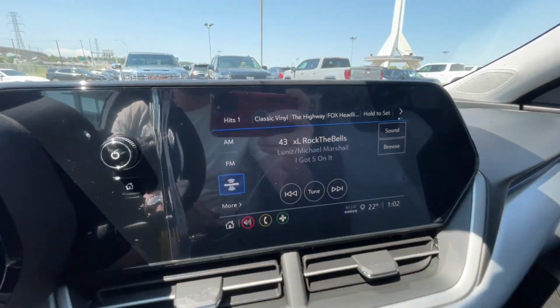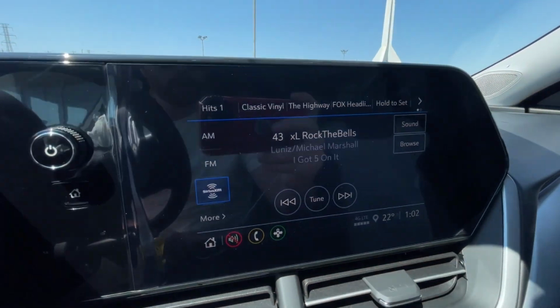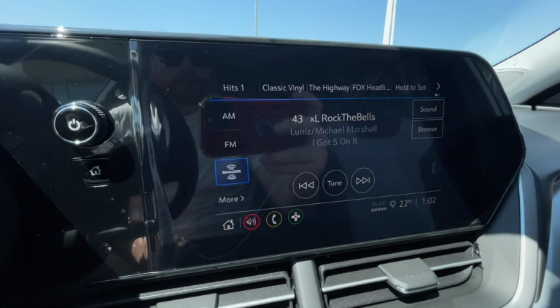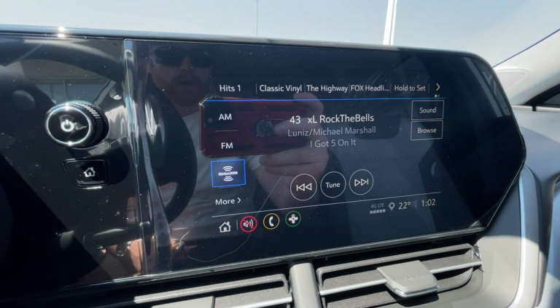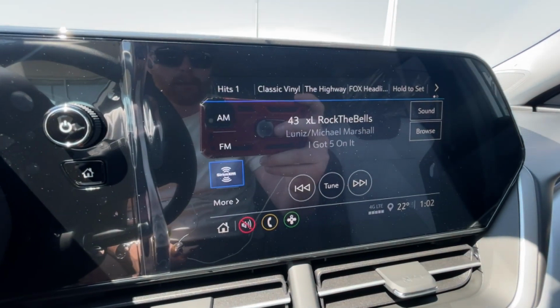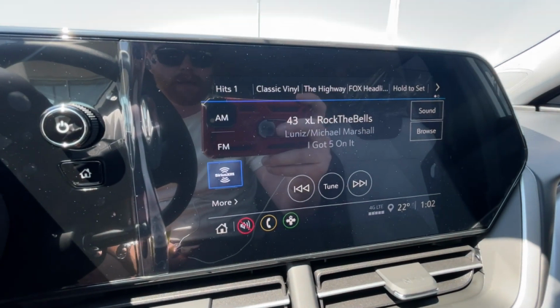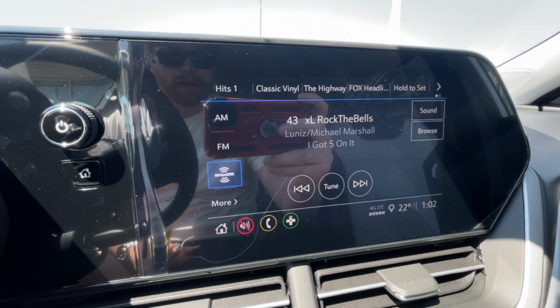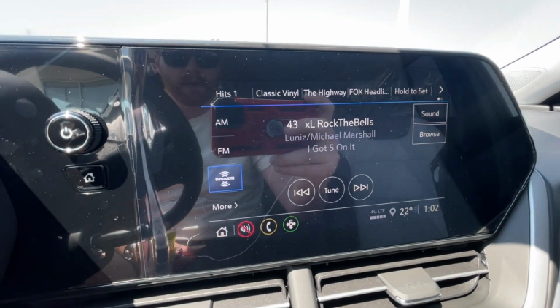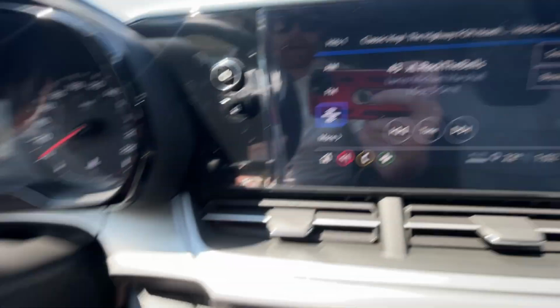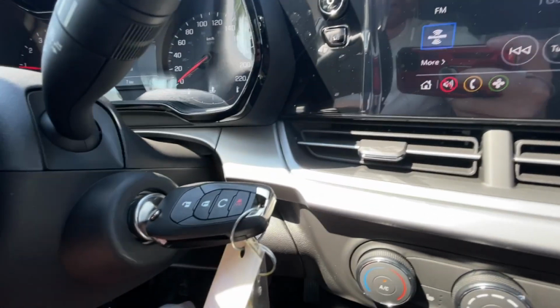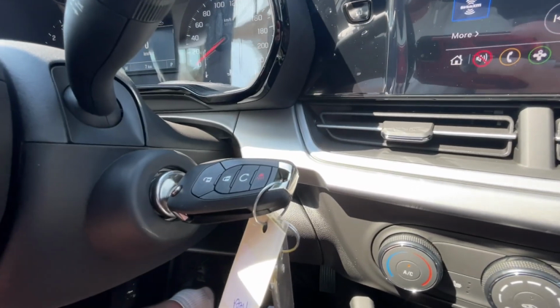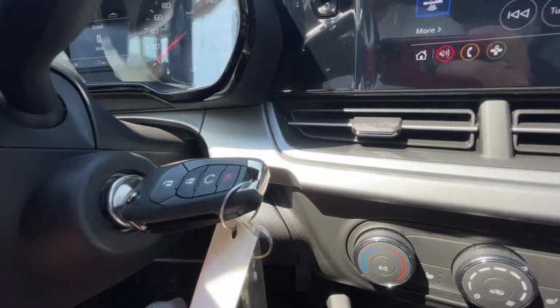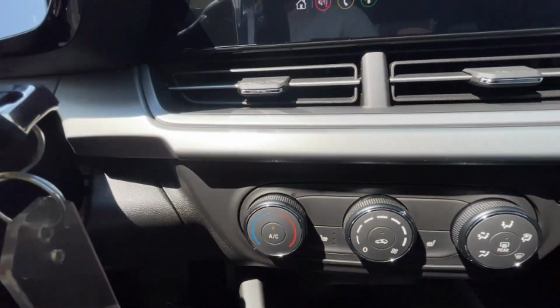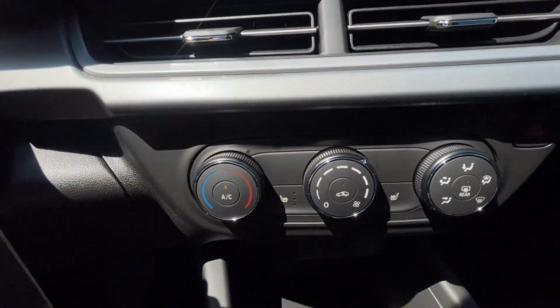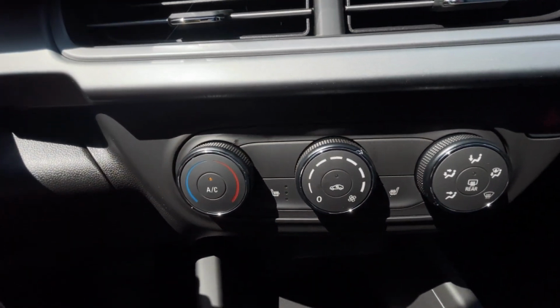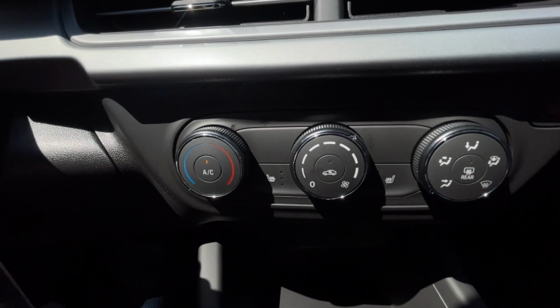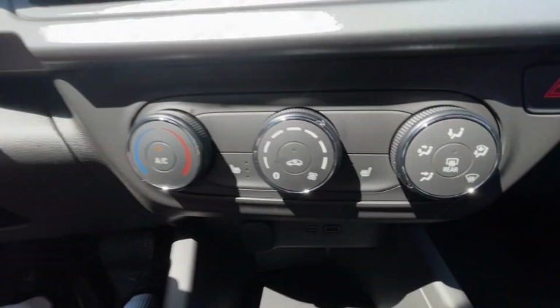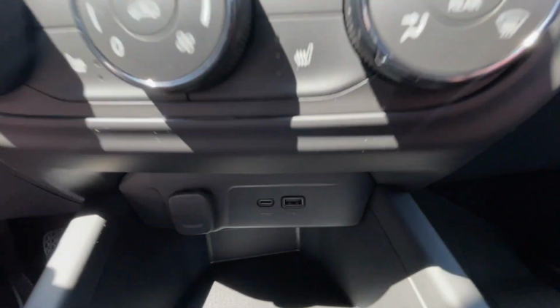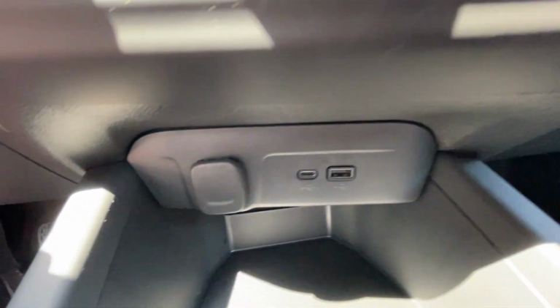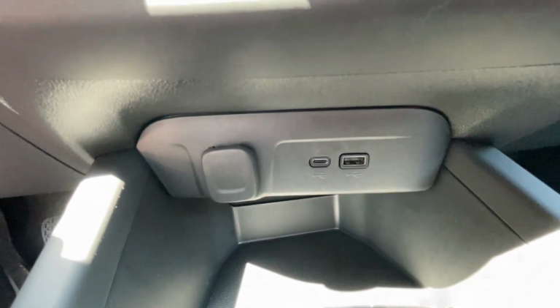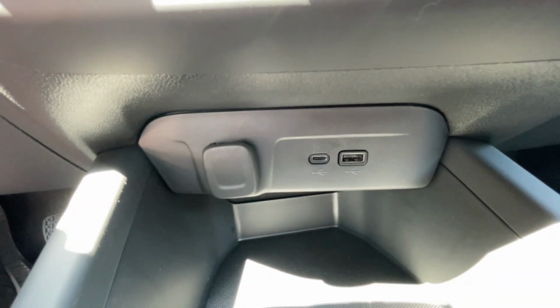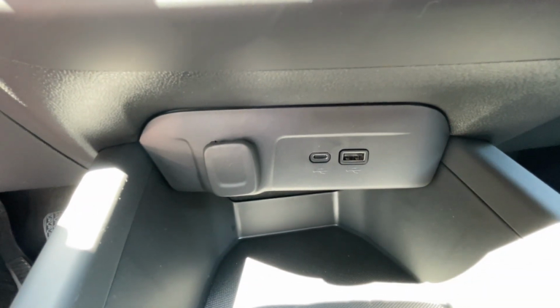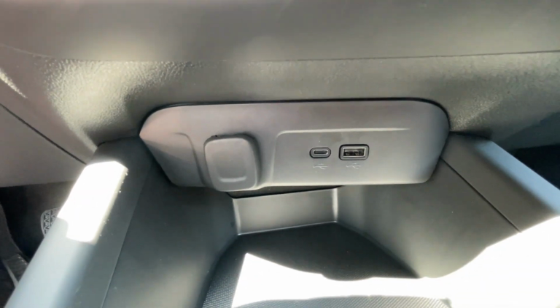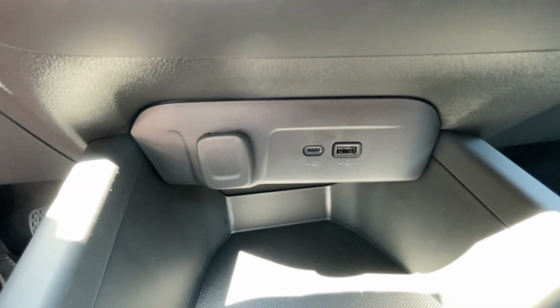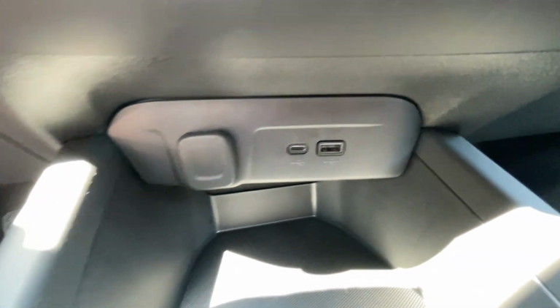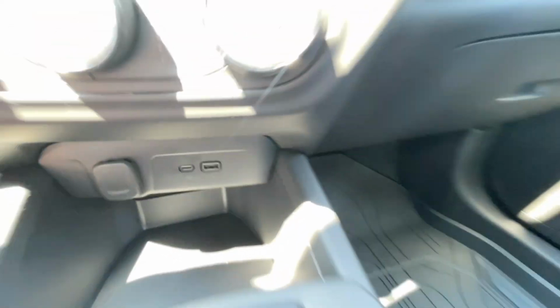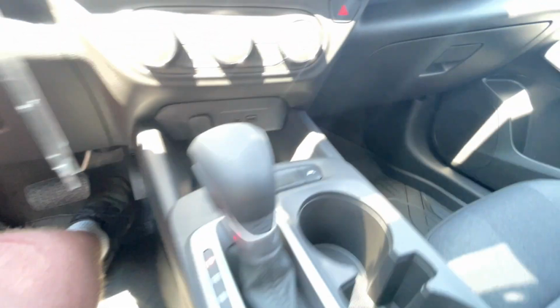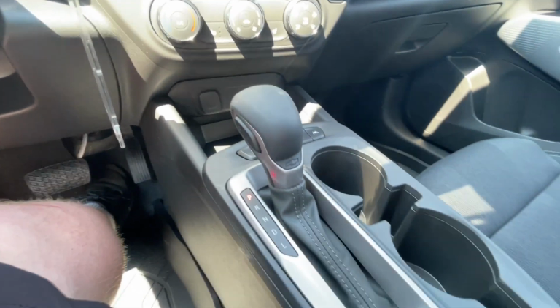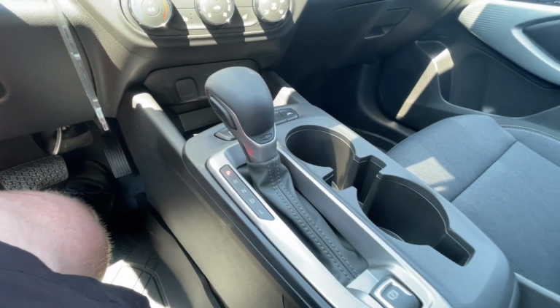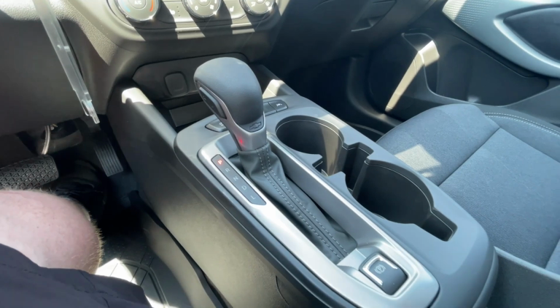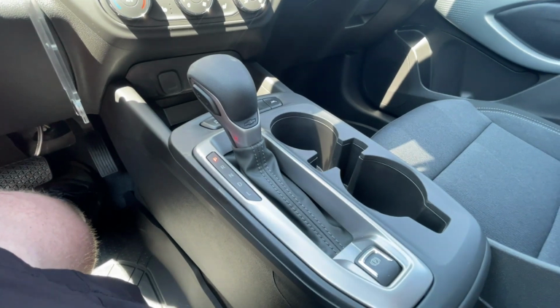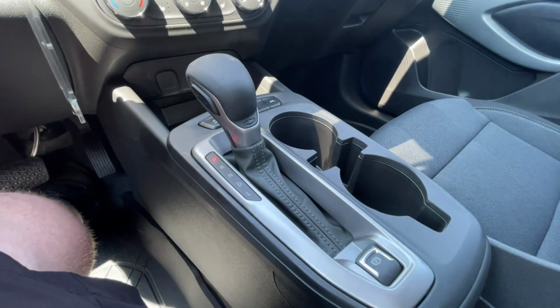There's an 8-inch touchscreen complete with Android Auto, Apple CarPlay, and satellite radio, turnkey ignition, and climate controls in the center of the dash. Below that, we have a single cigarette lighter outlet and two USB charging ports. Here in the center console, you can find your shifter and electronic parking brake.